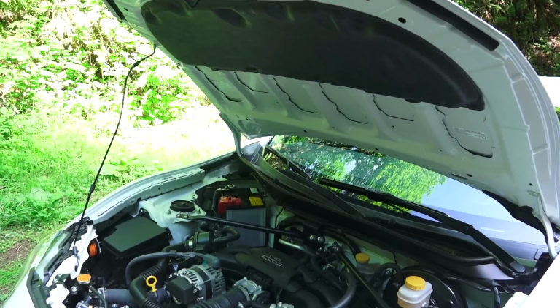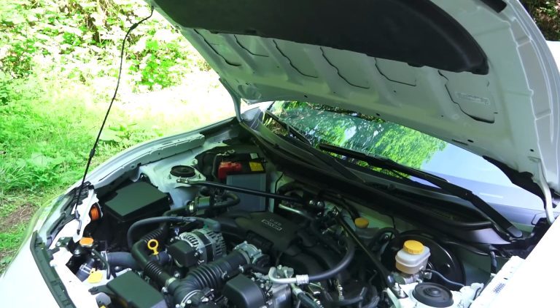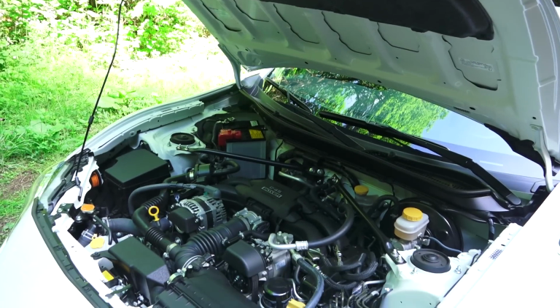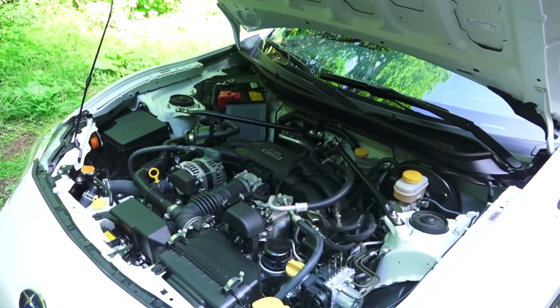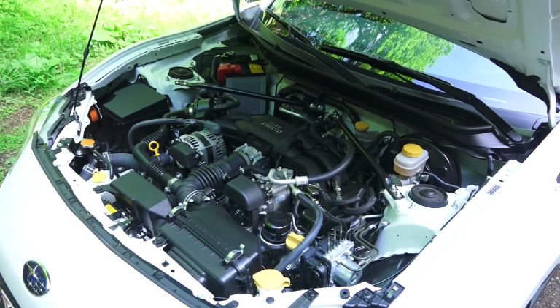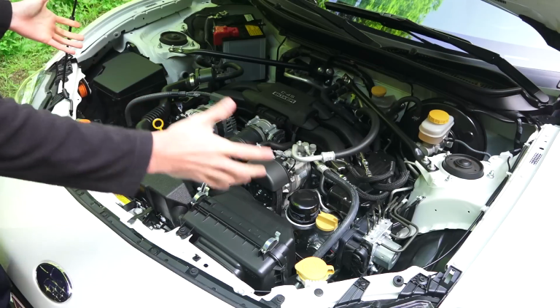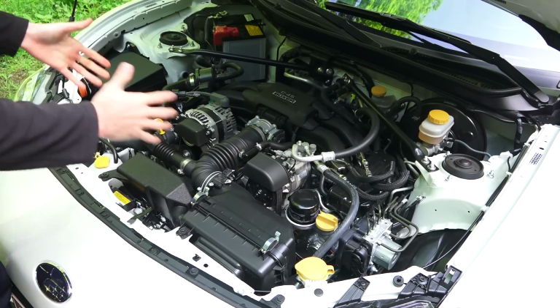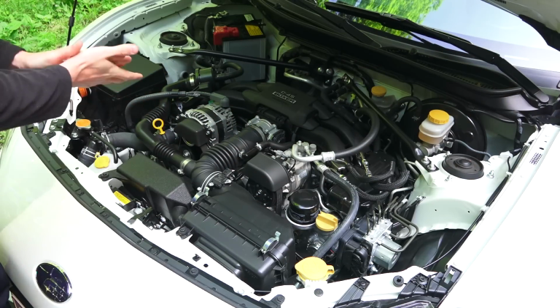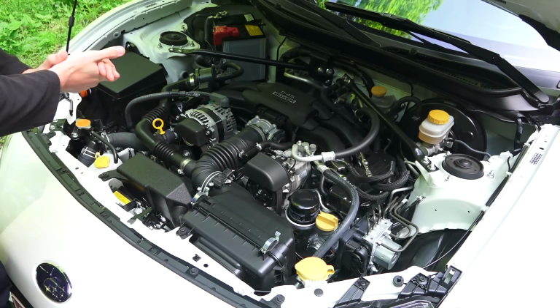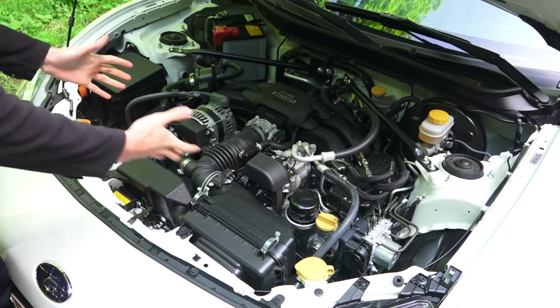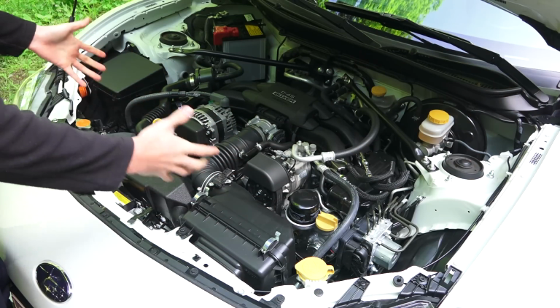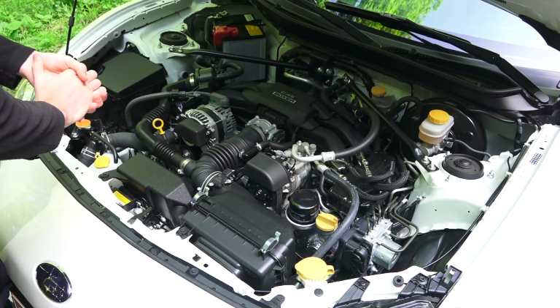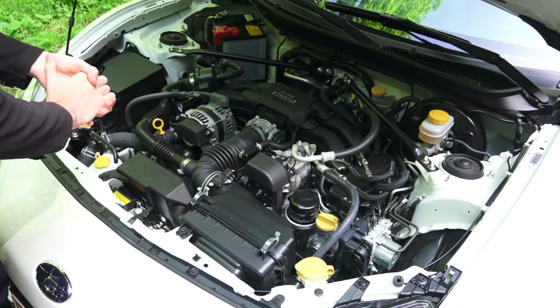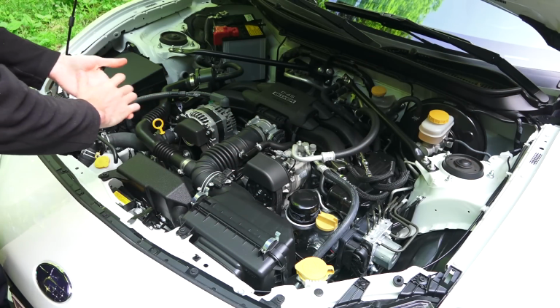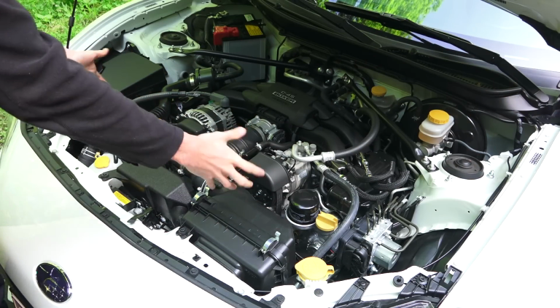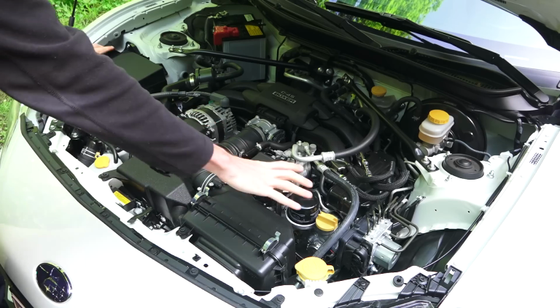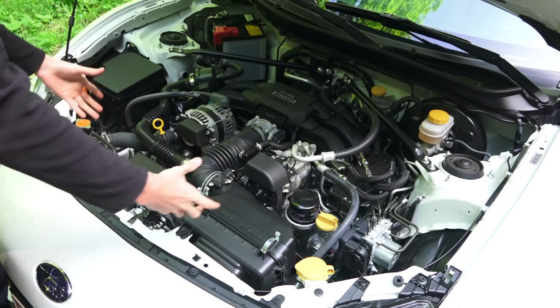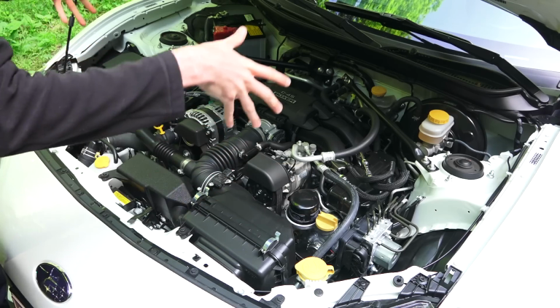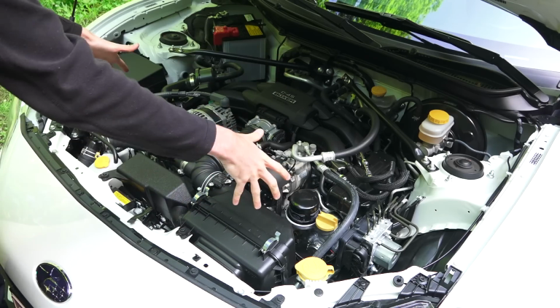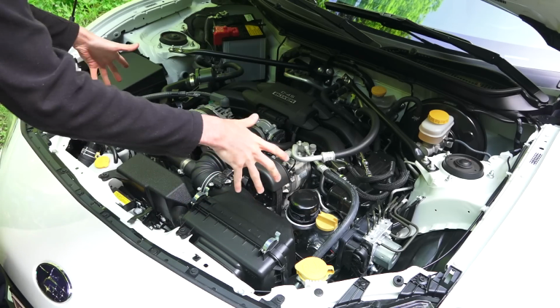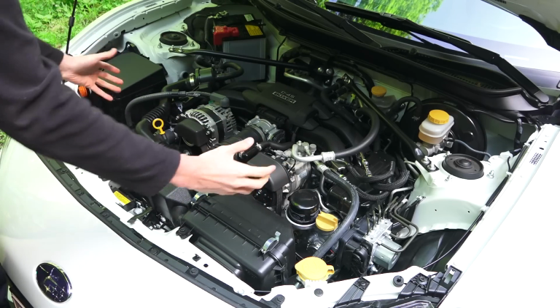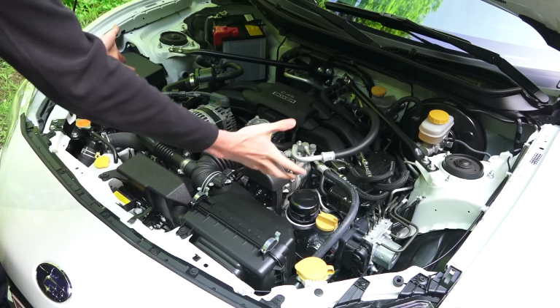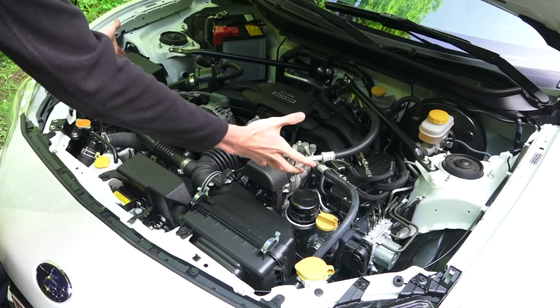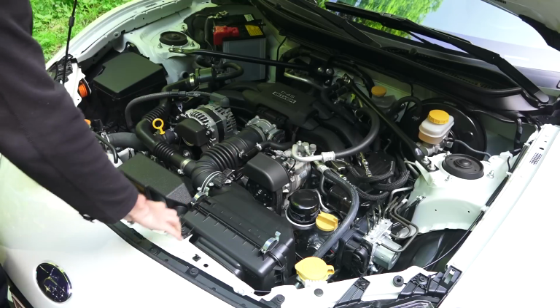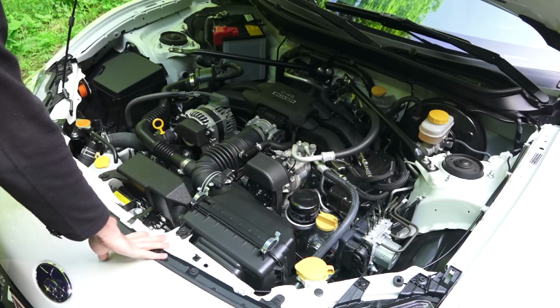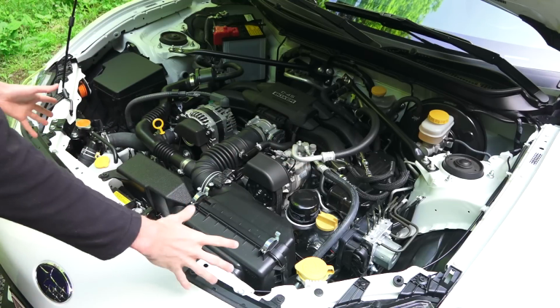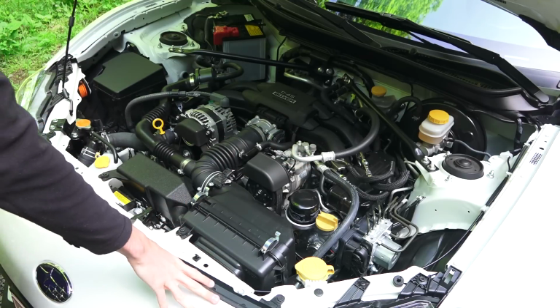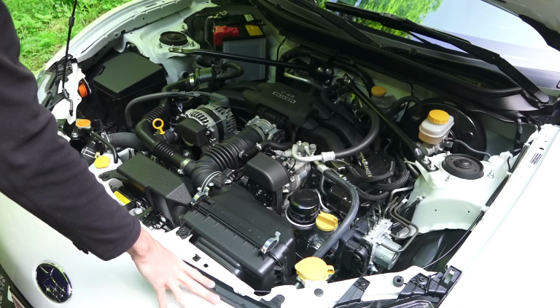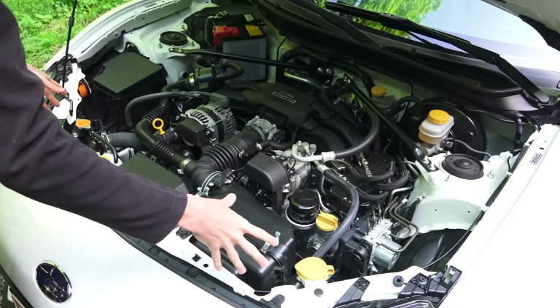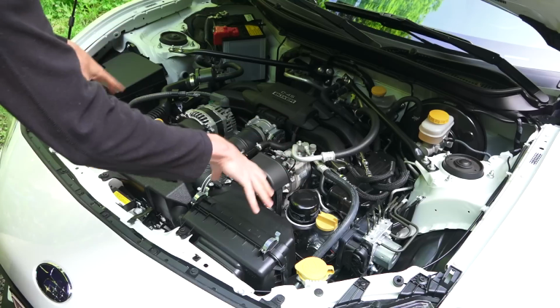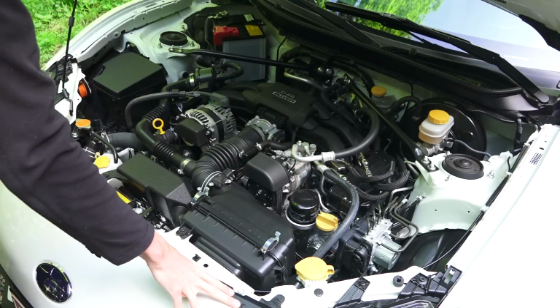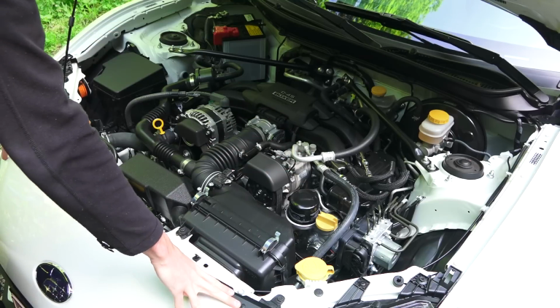Let's have a look under the hood. Overall things are looking pretty good here — you don't have obnoxious engine covers. You've got this flat boxer engine which is tucked down real low and towards the driver, so from a weight distribution point of view it's very good, keeping the center of gravity low.